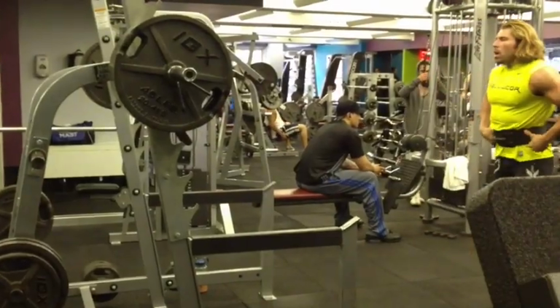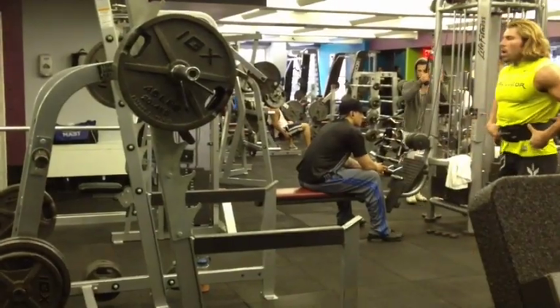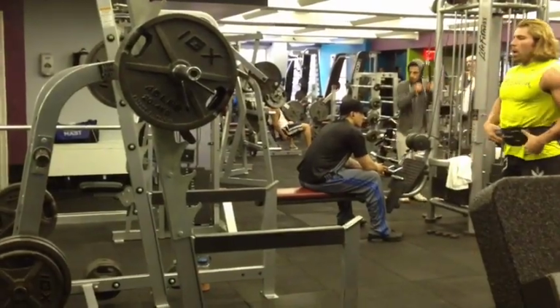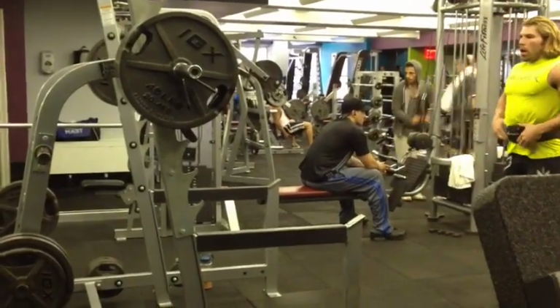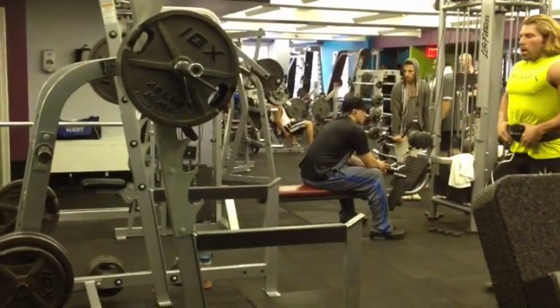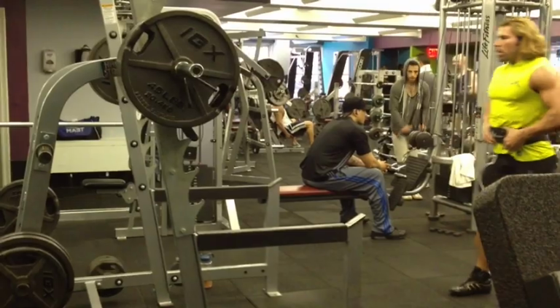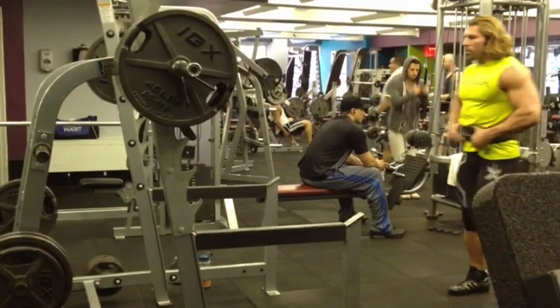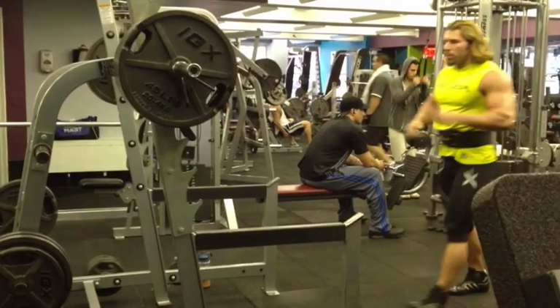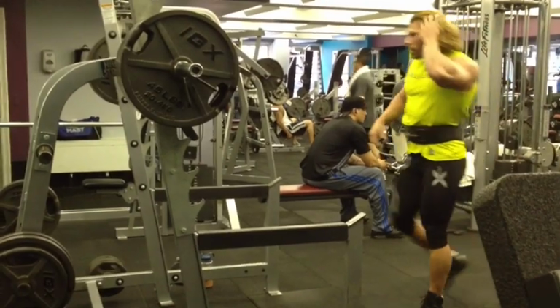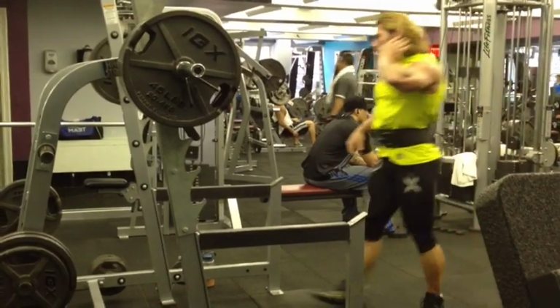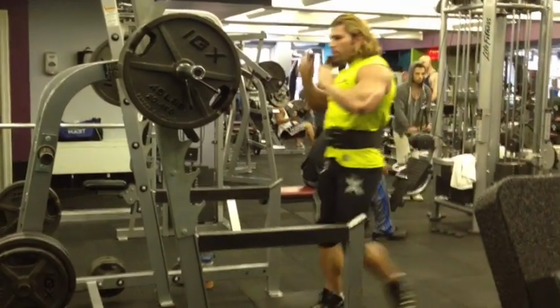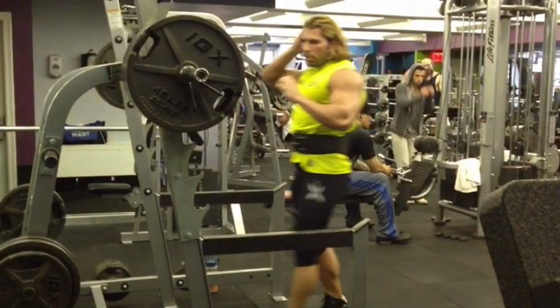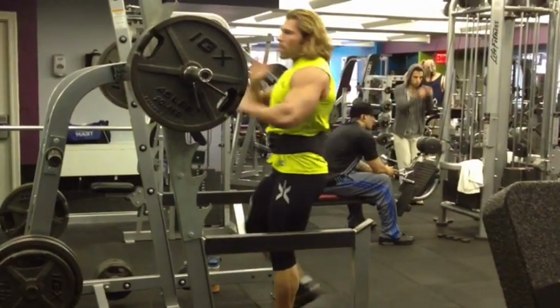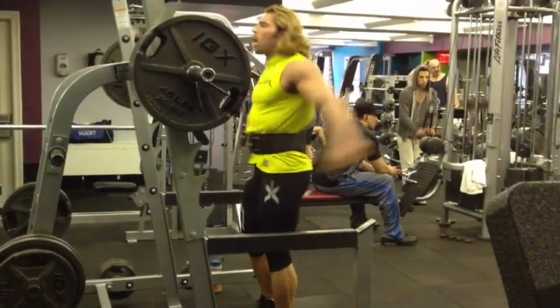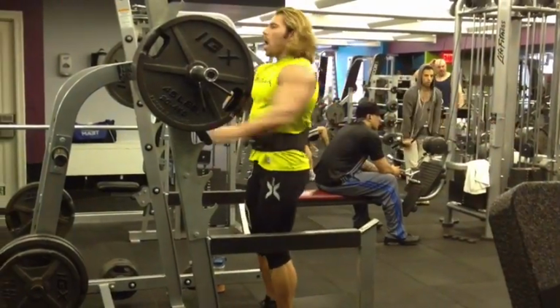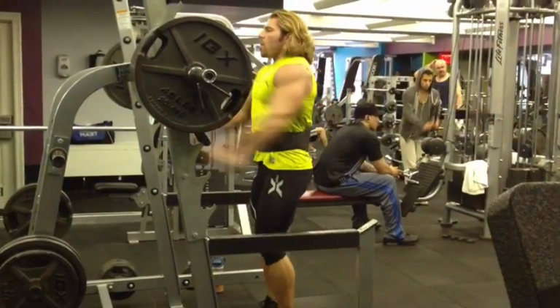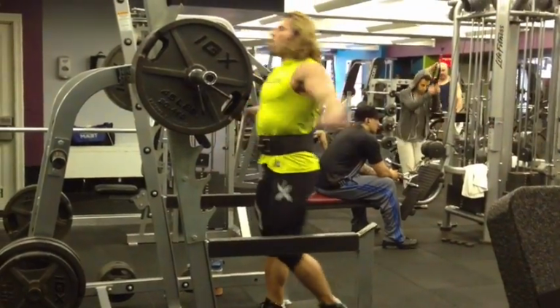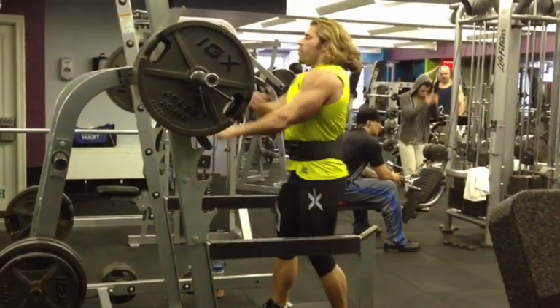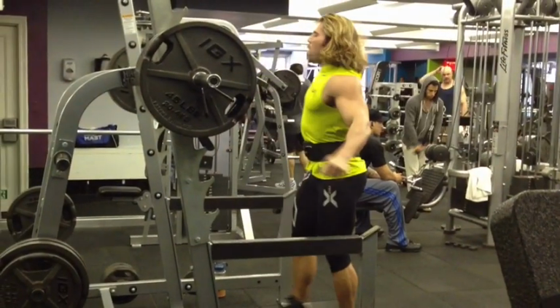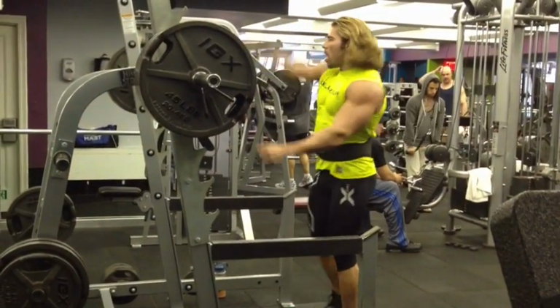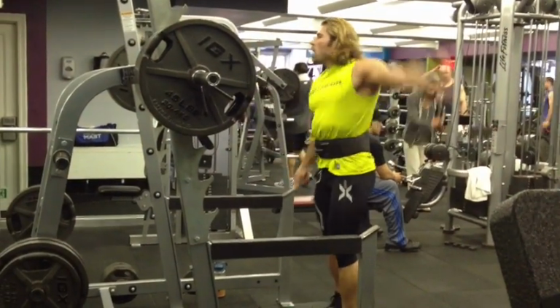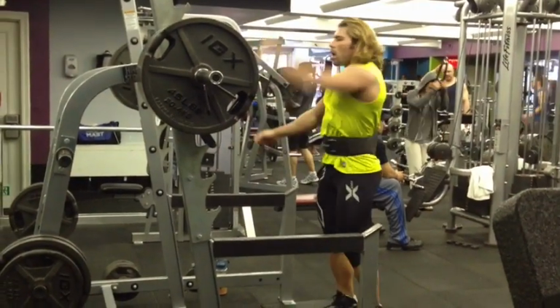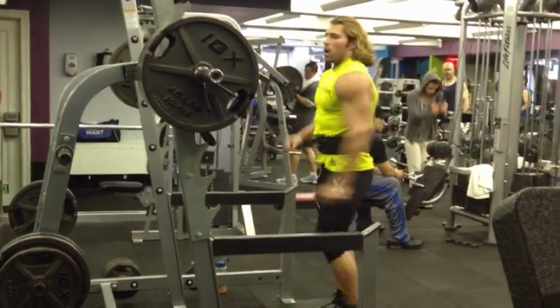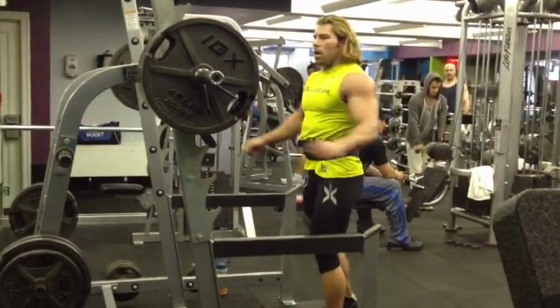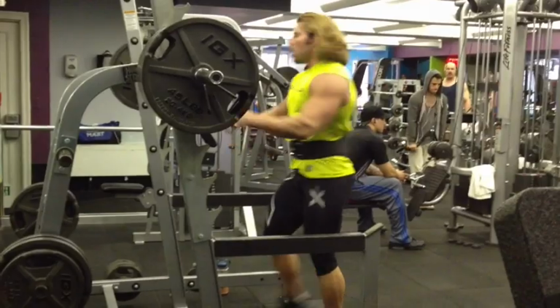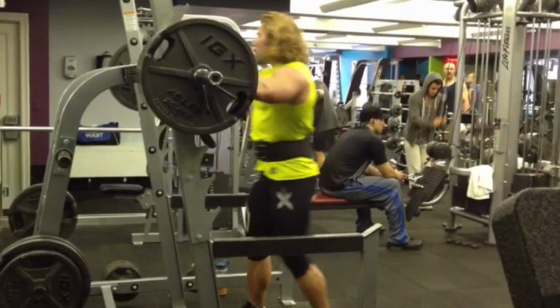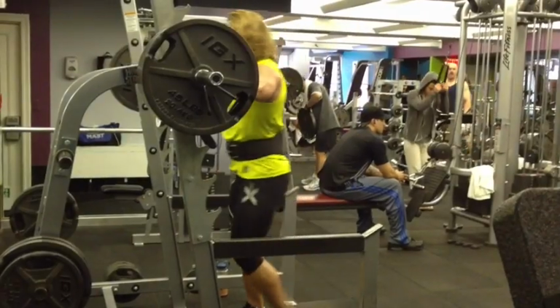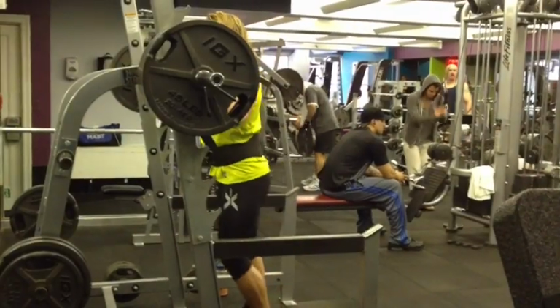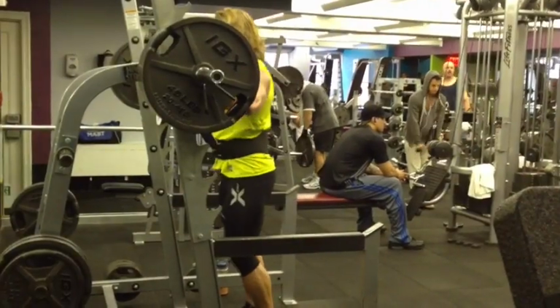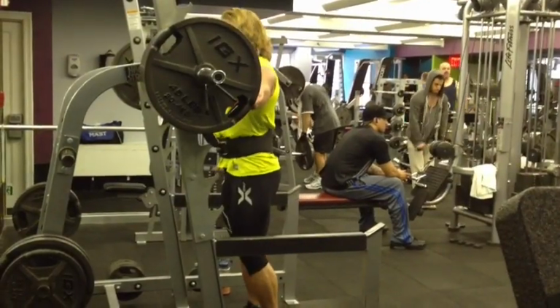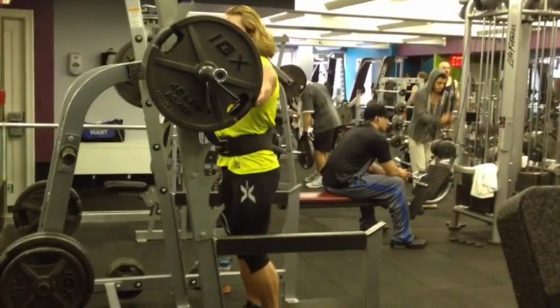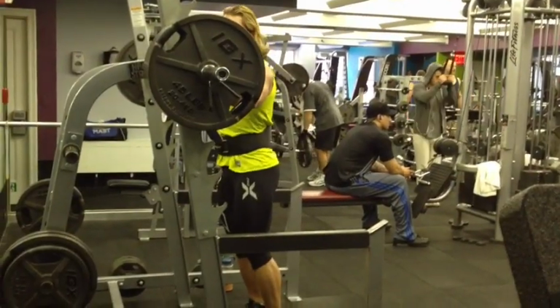You're about to see a 405 for 20. I haven't tried this but one time before, which I did get, and this is about a month after I tried it before — a week out of the New York Pro.